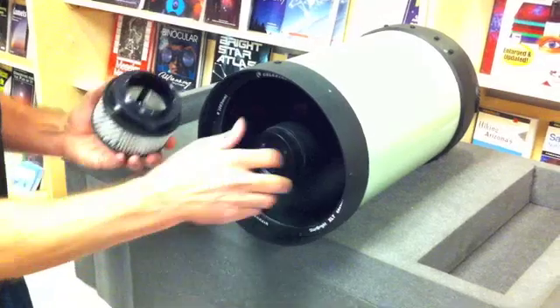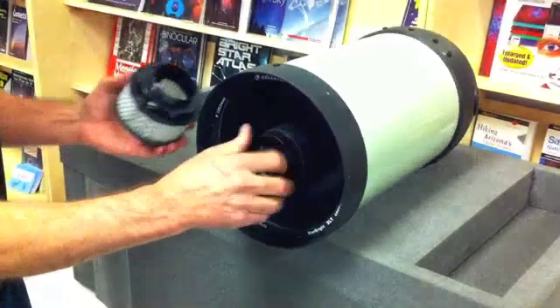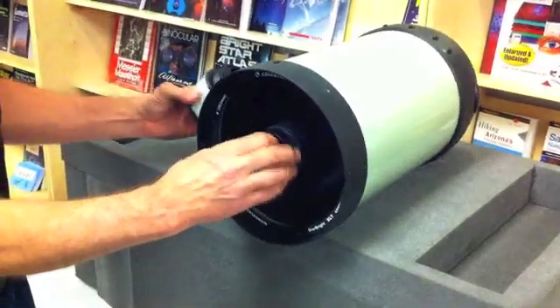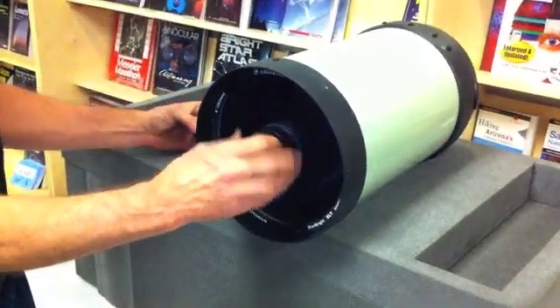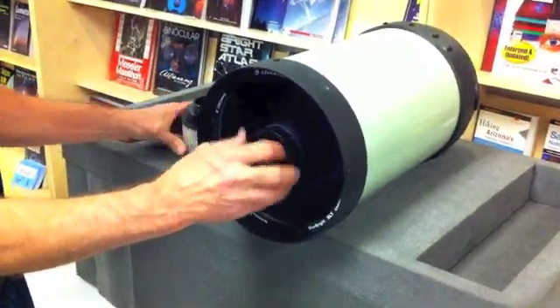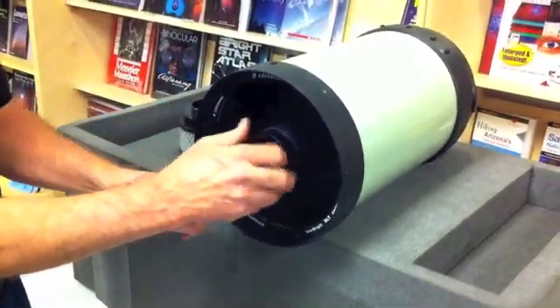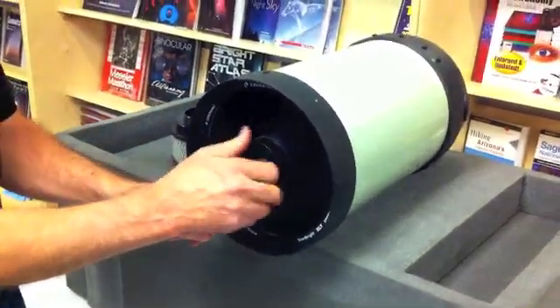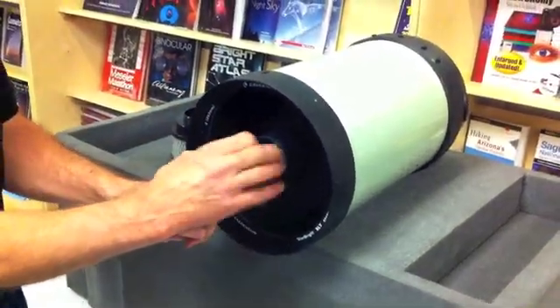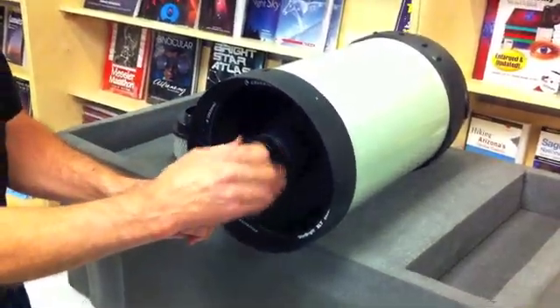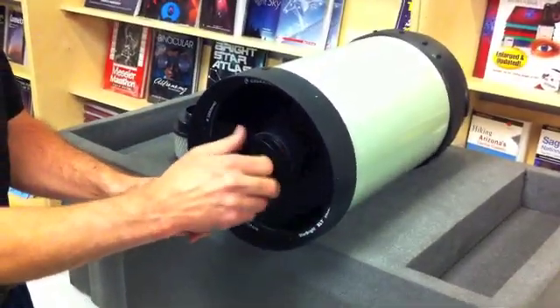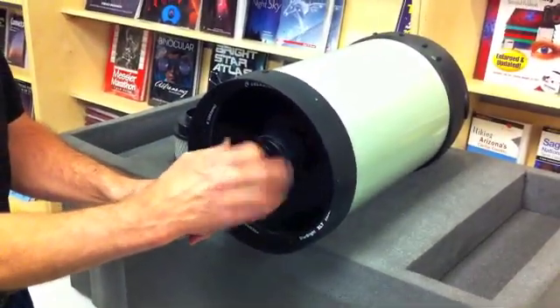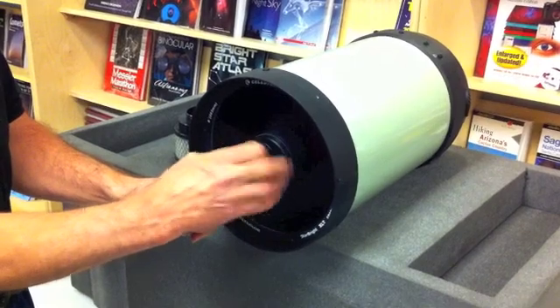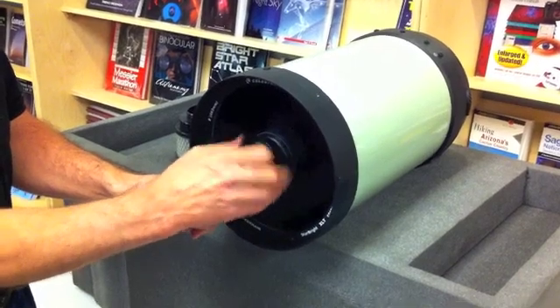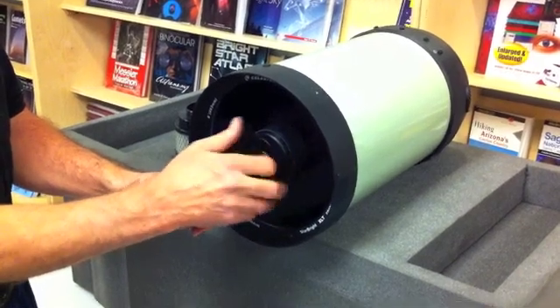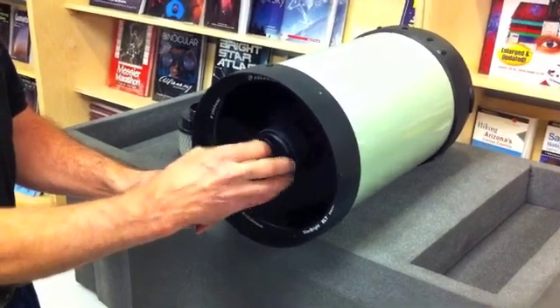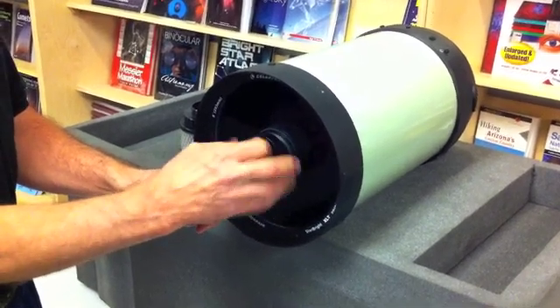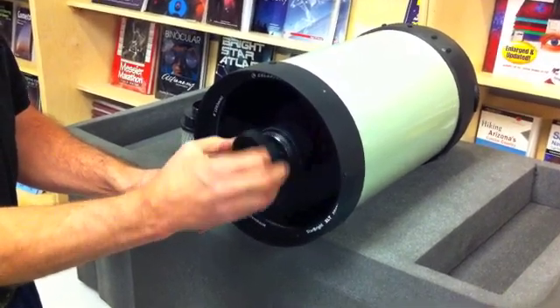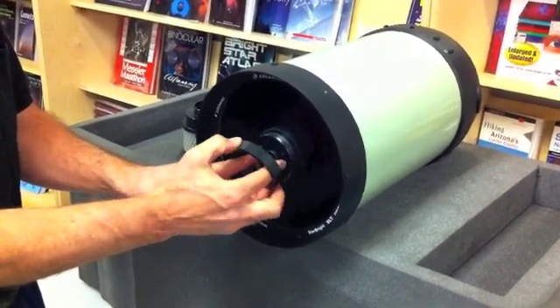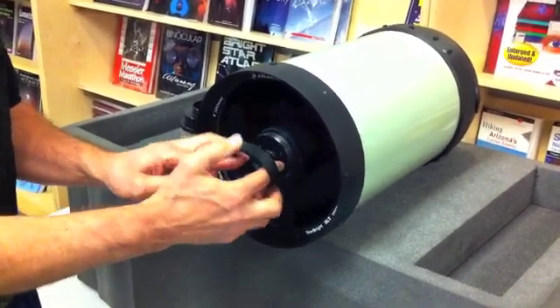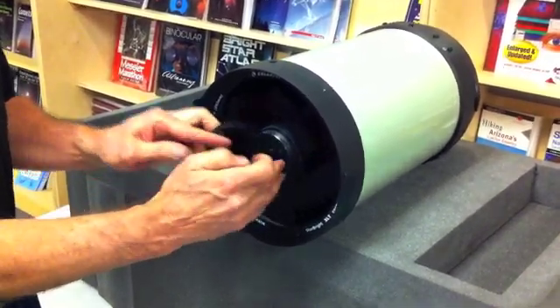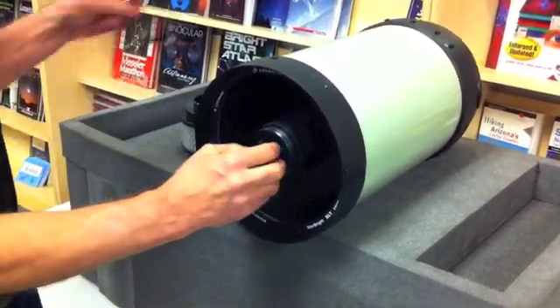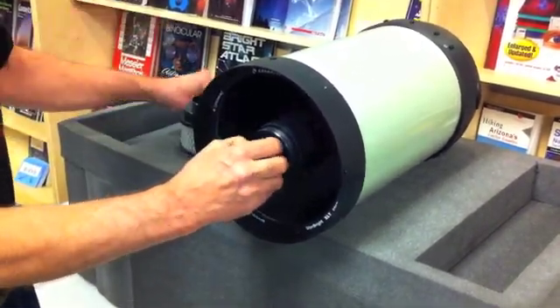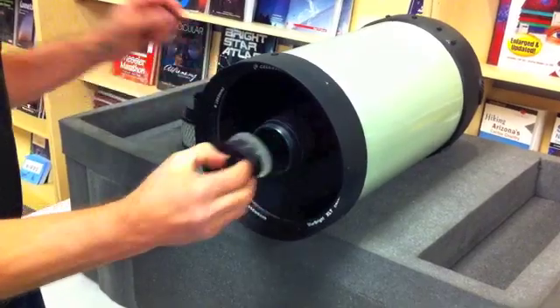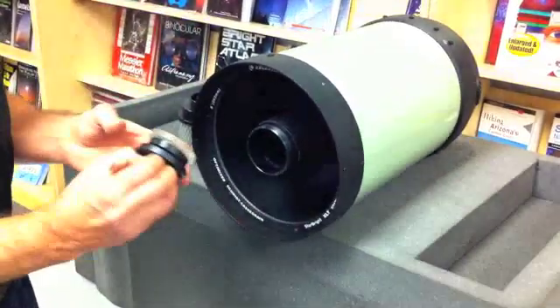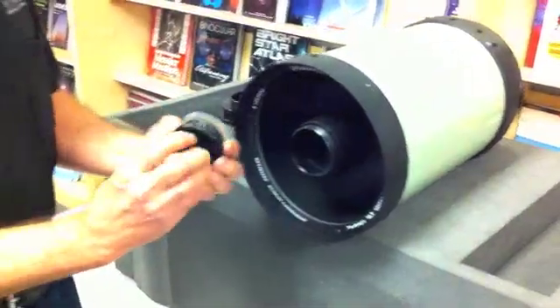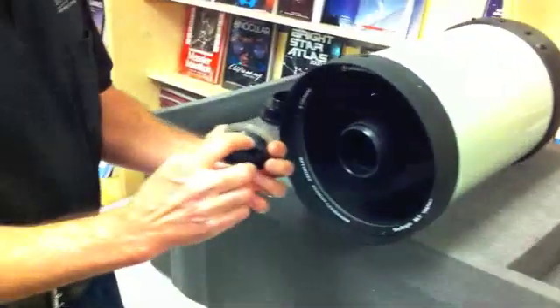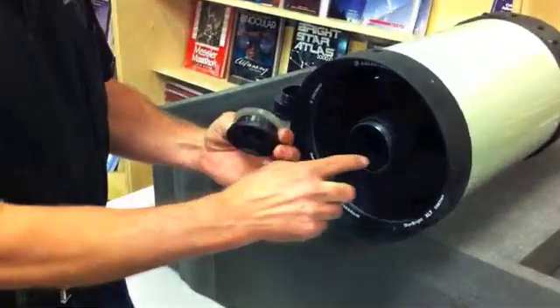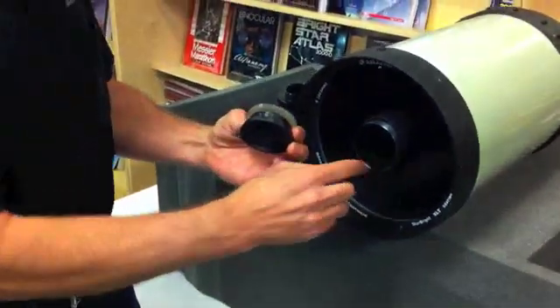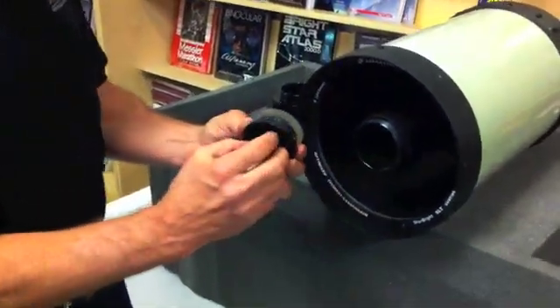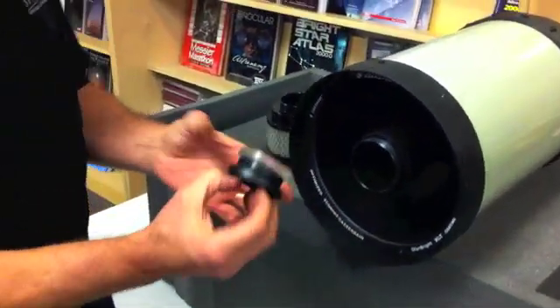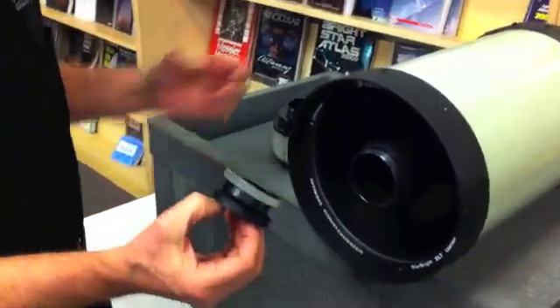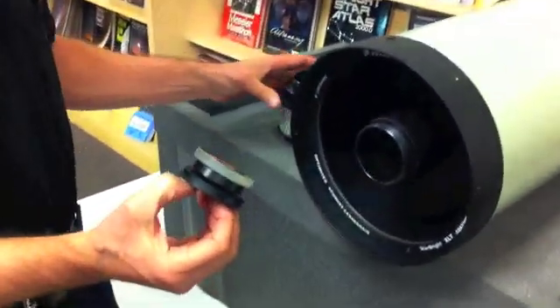We're going to remove the secondary mirror off the Edge scope because this is a FASSTAR compatible telescope. Very simple to do — a few turns and this comes off. The secondary mirror is indexed; it can only go back in one way, so there's no problem with your collimation.